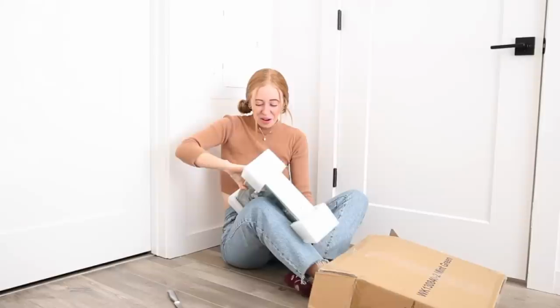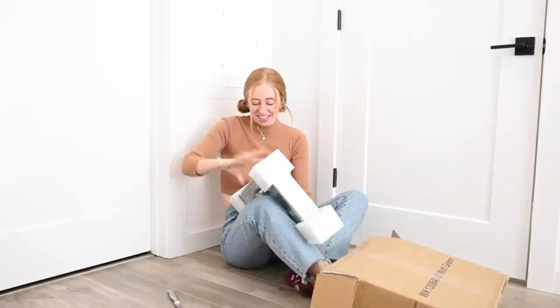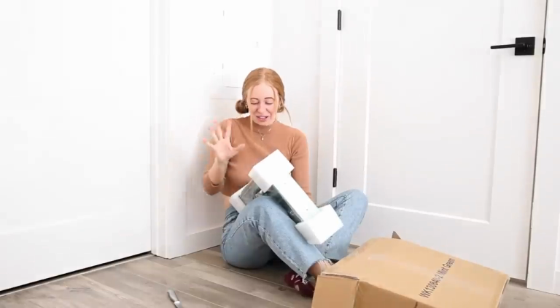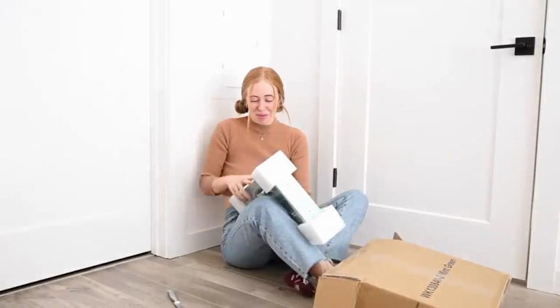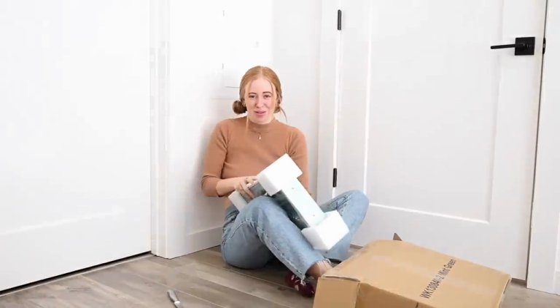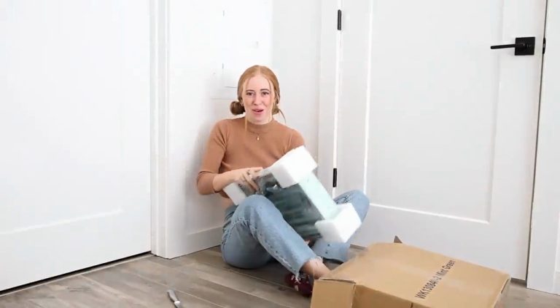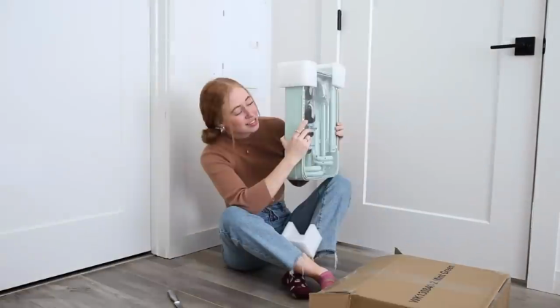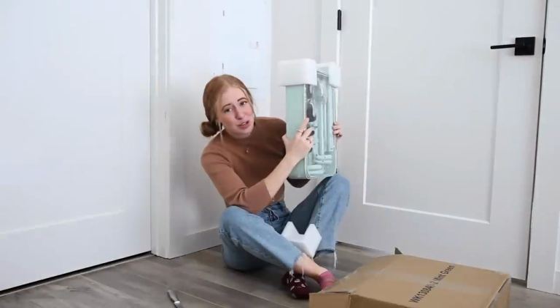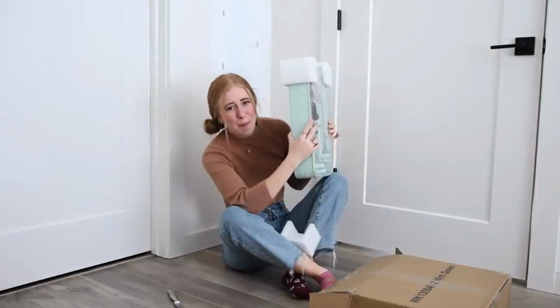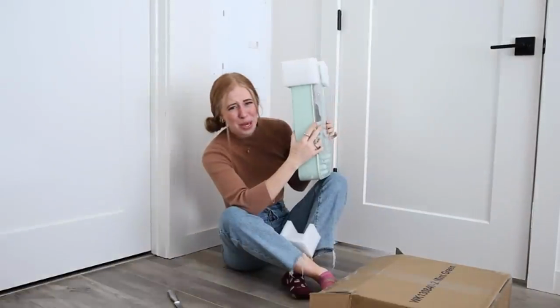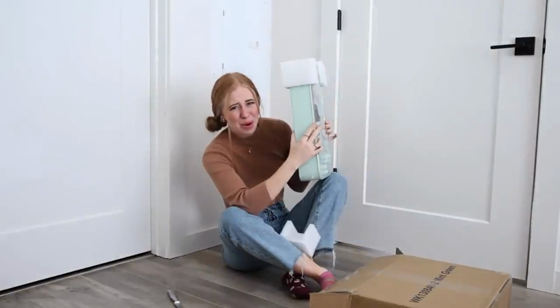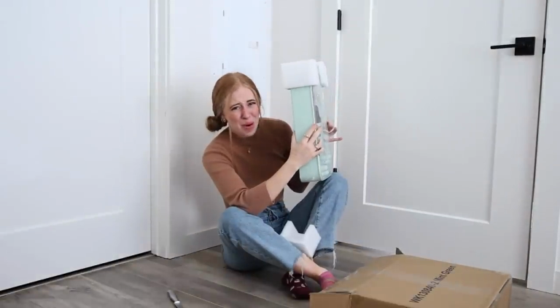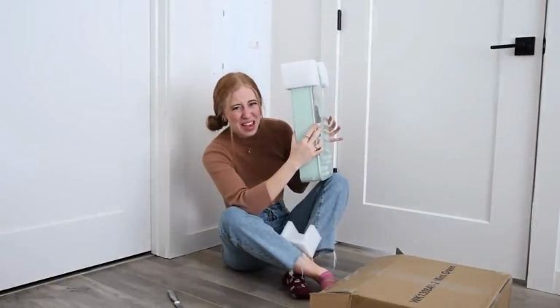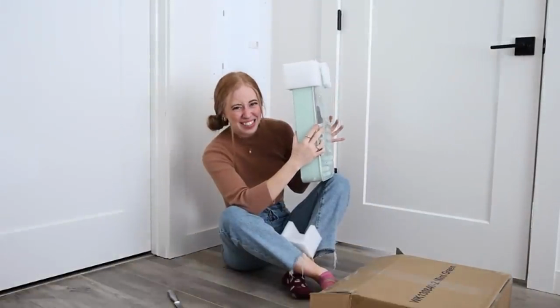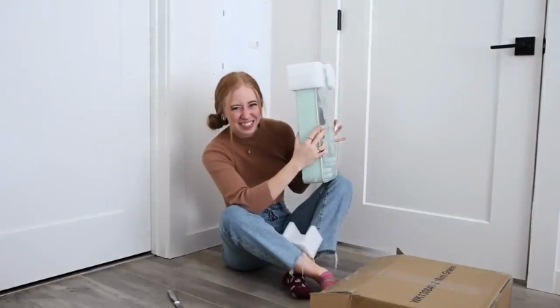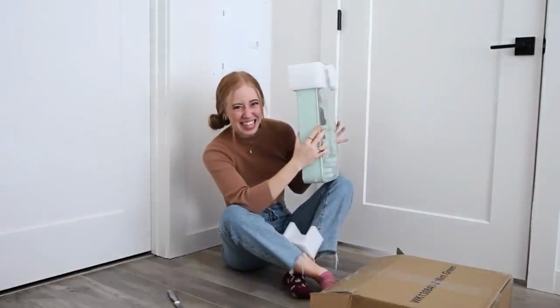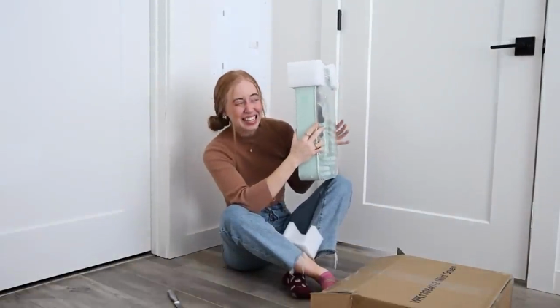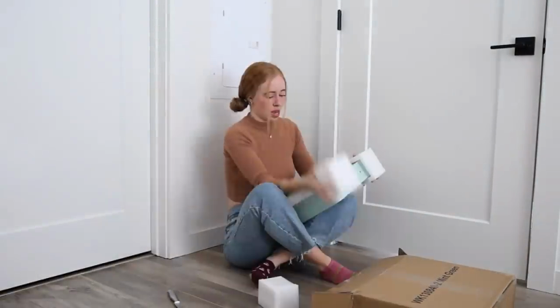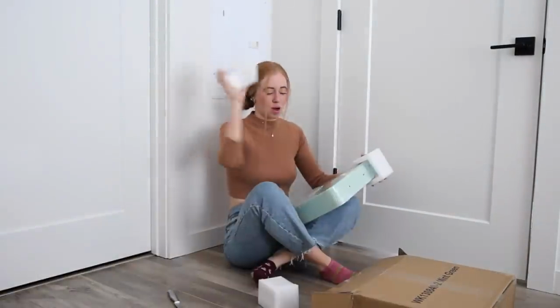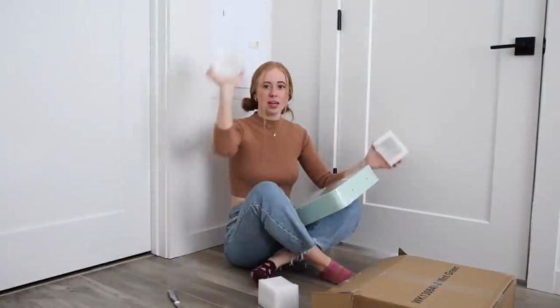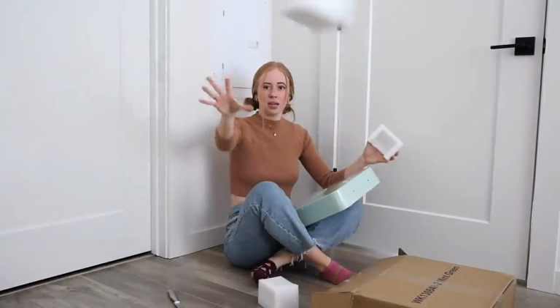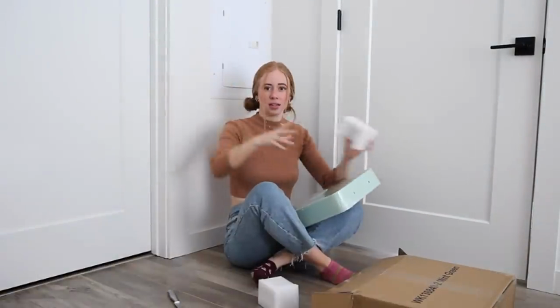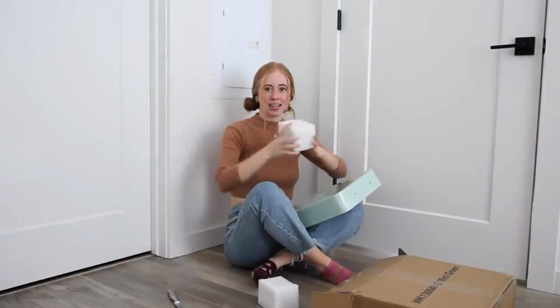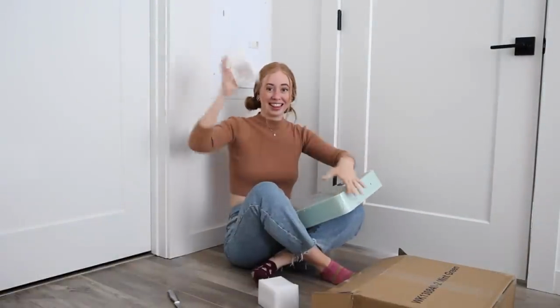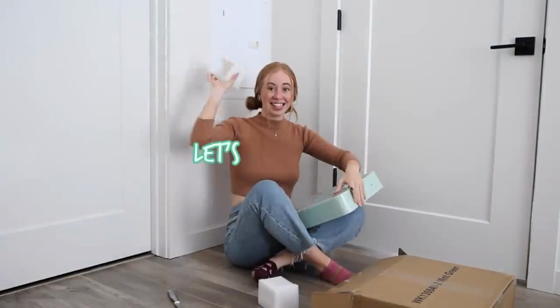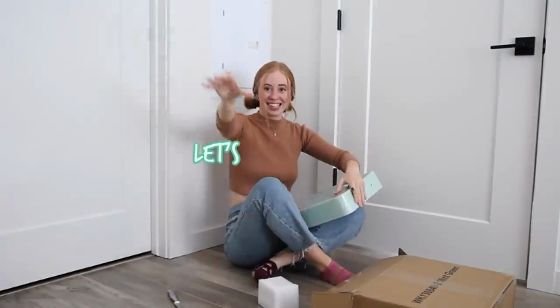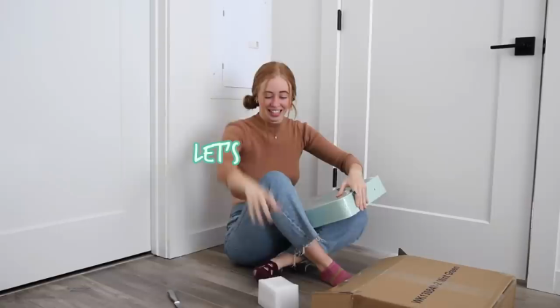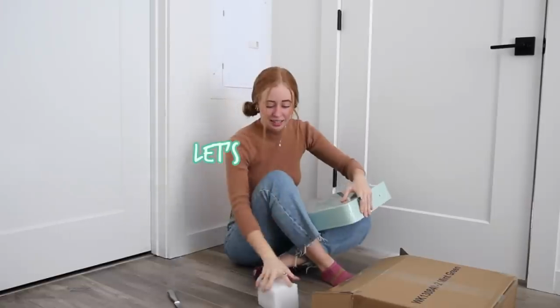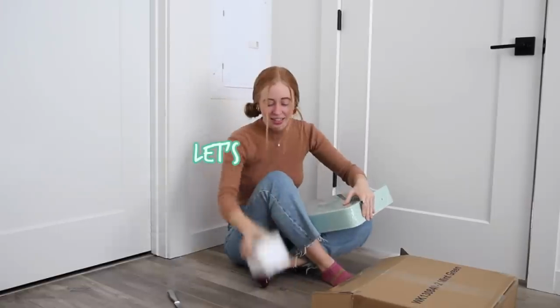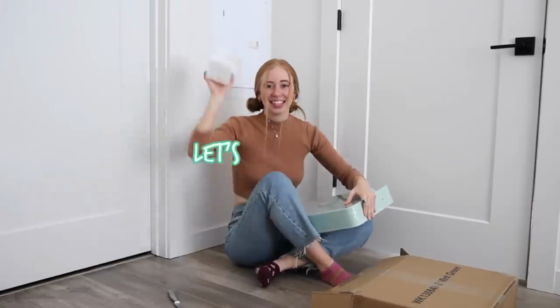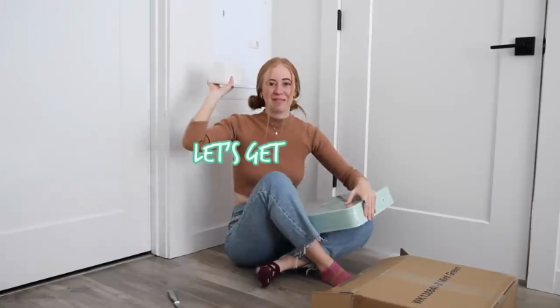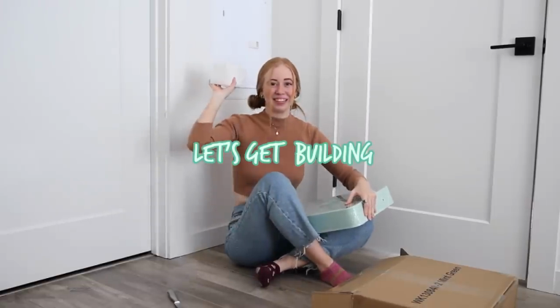The color is way better than I thought. It's this beautiful mint green. Let's get building!